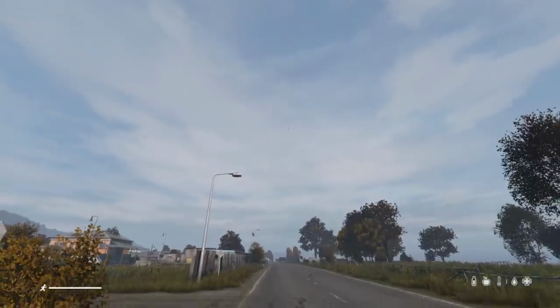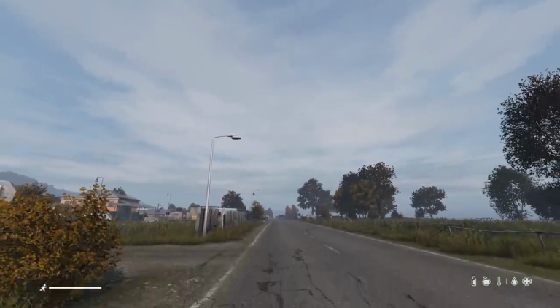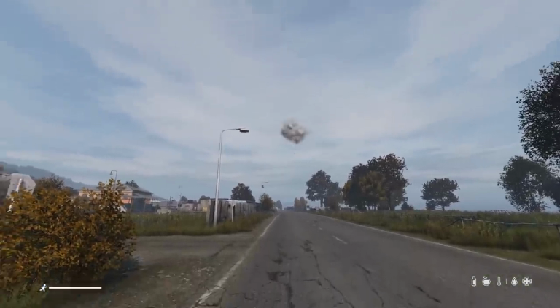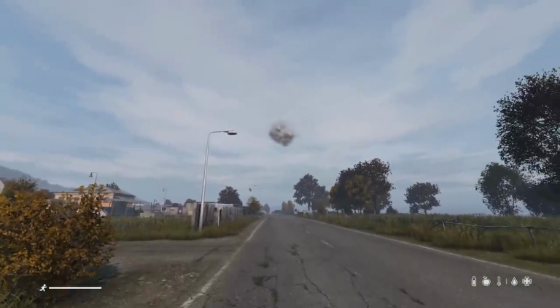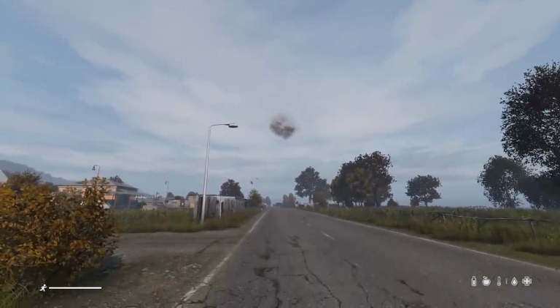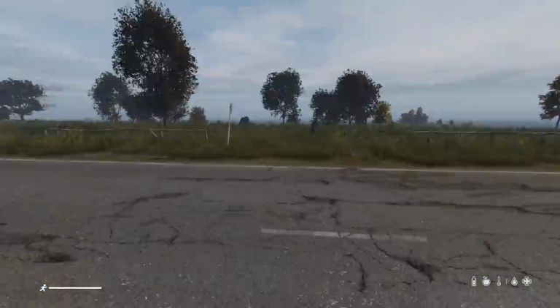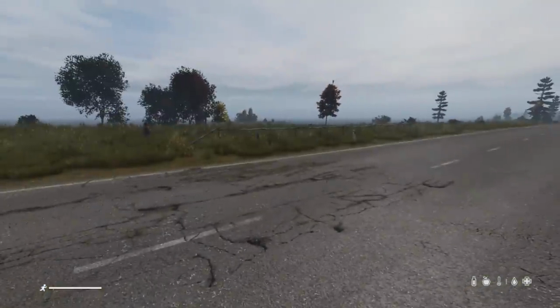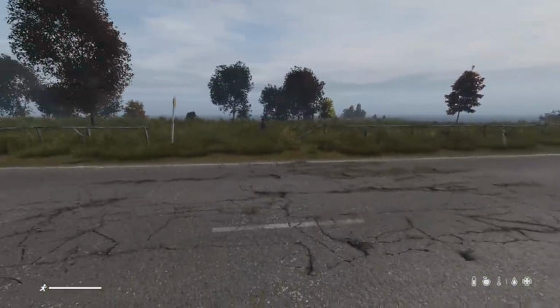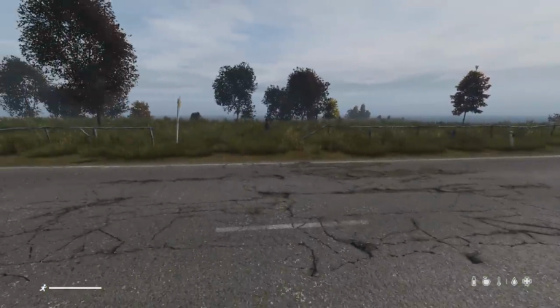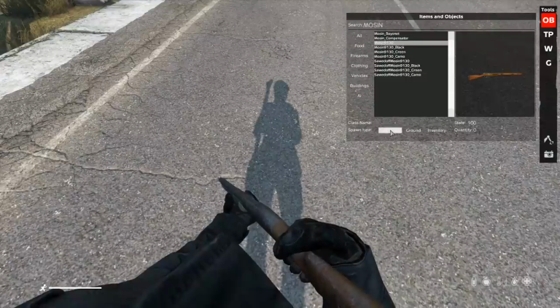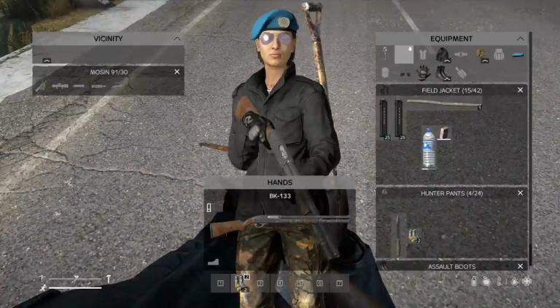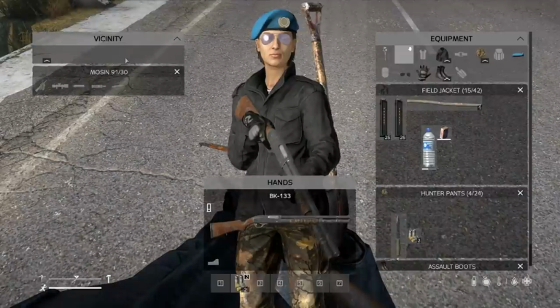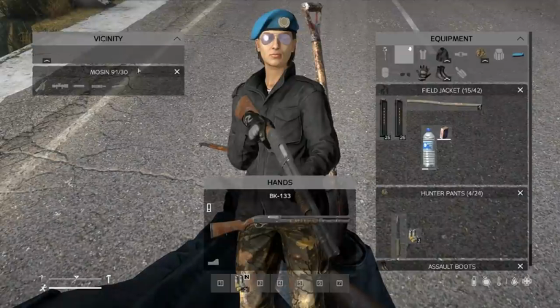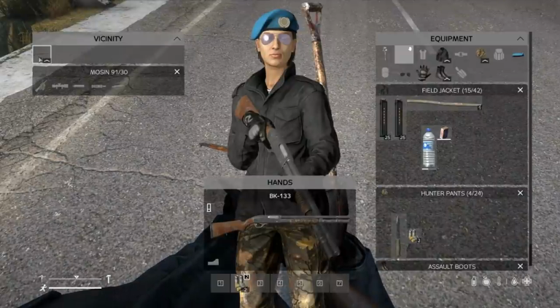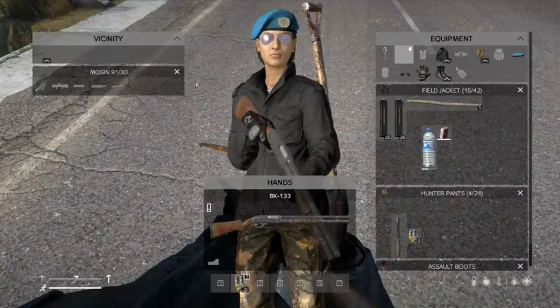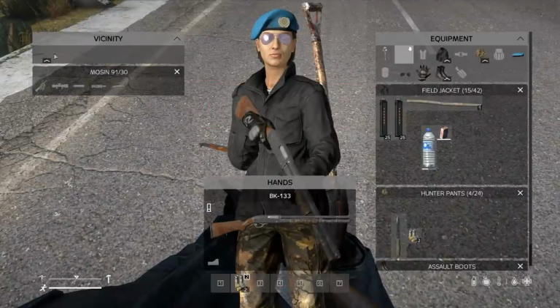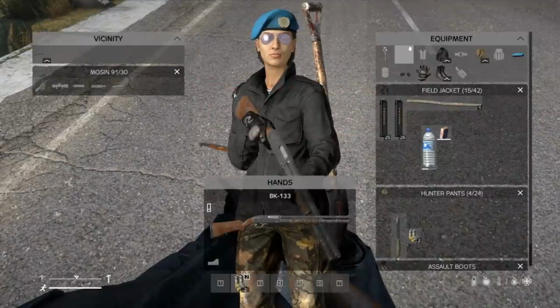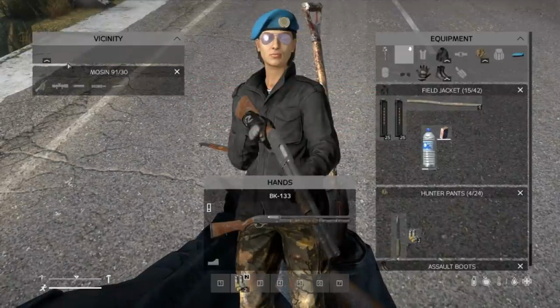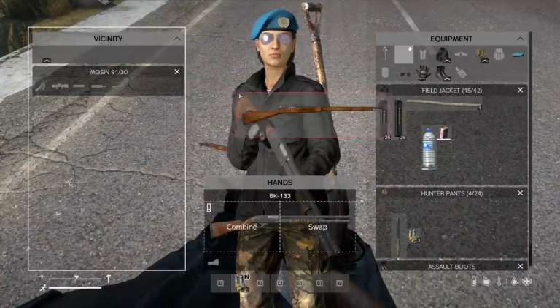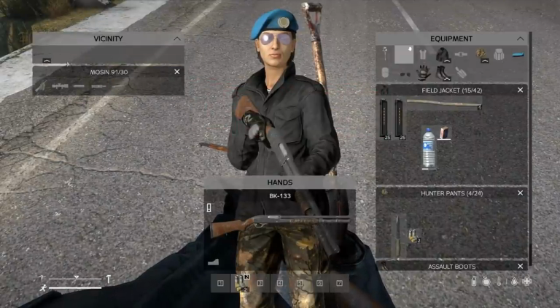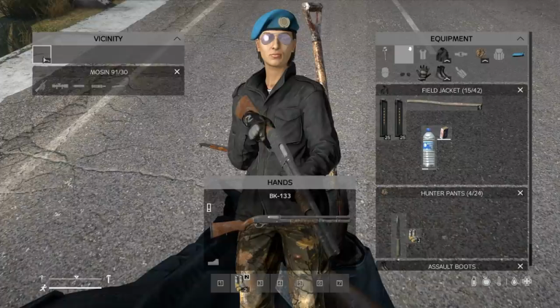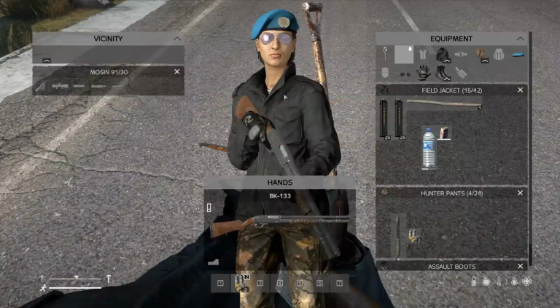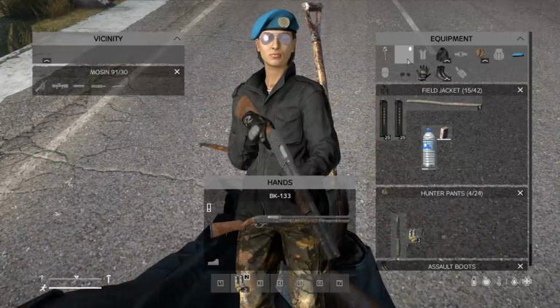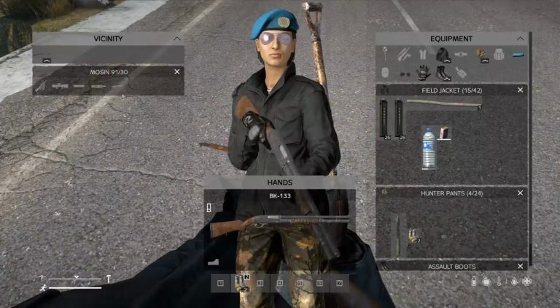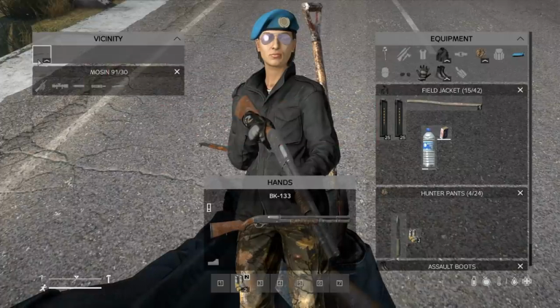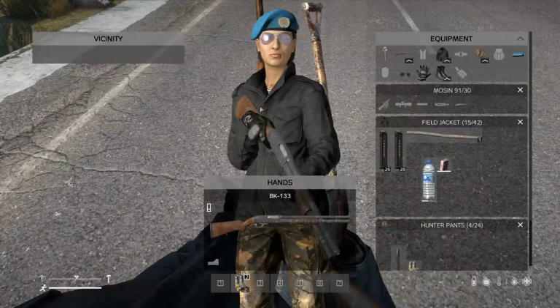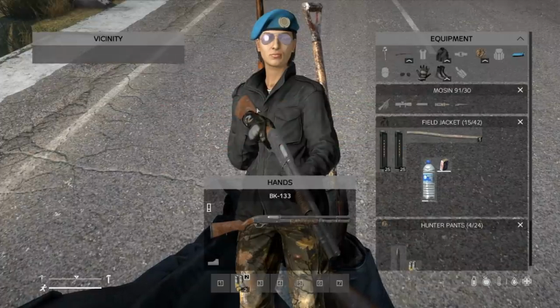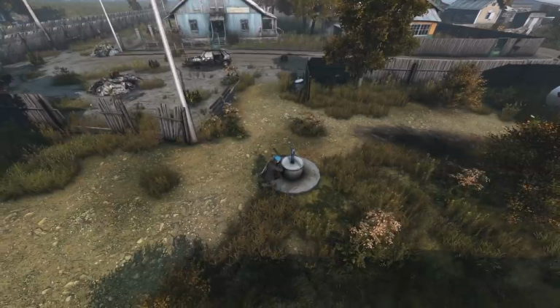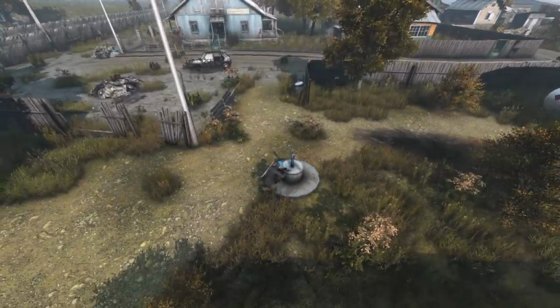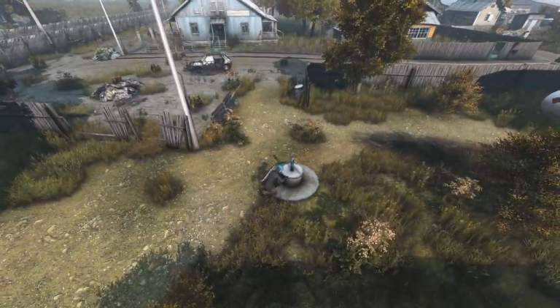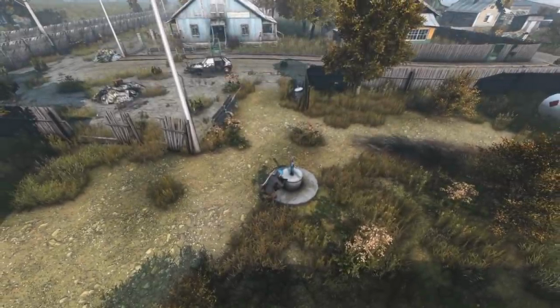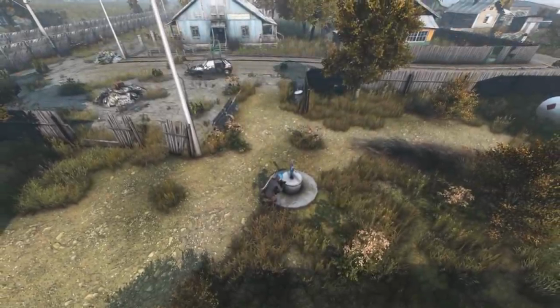Occasionally, you can cause a game crash by throwing a flashbang at someone. If you have a weapon in your hands and can't put something on your back, it's because that weapon is blocking you. Right-click on the faded image to get rid of this. You can't tie people up during animations.